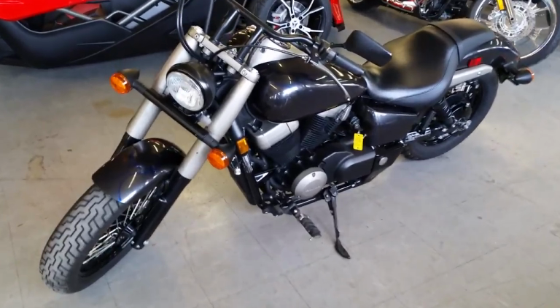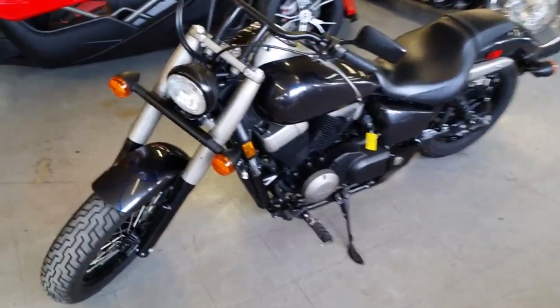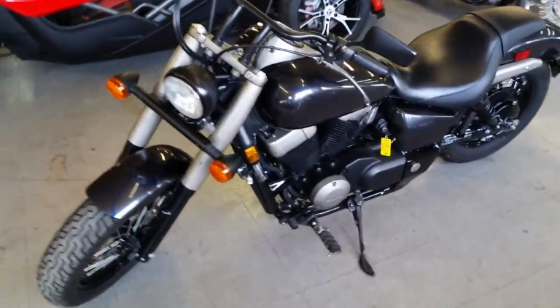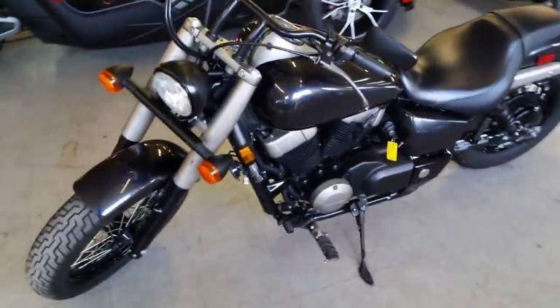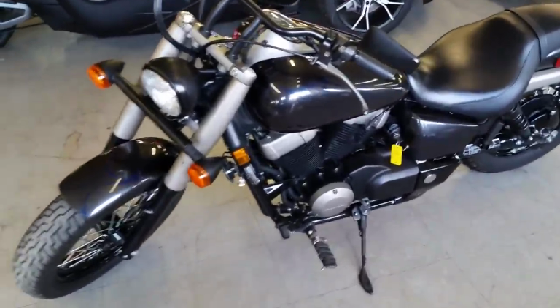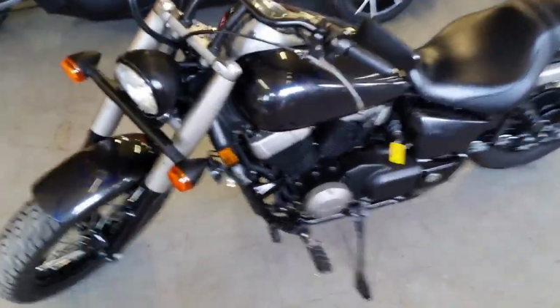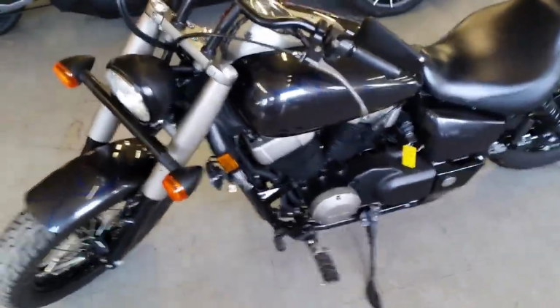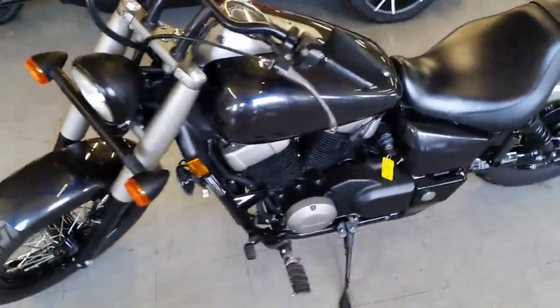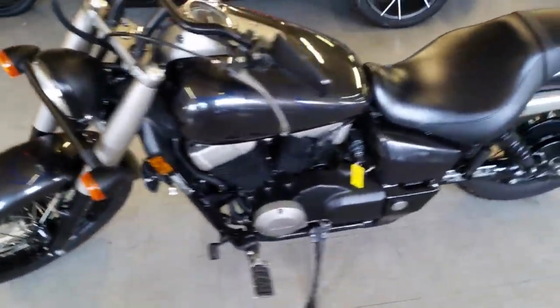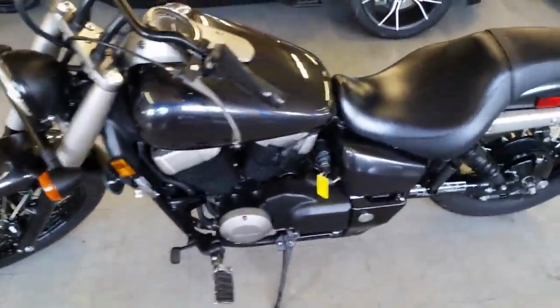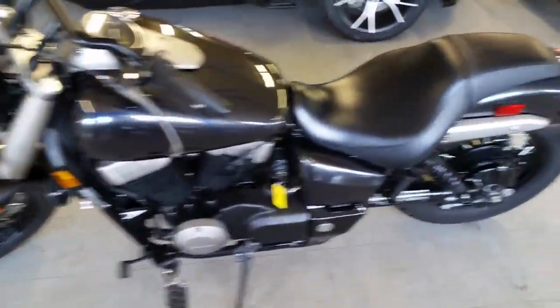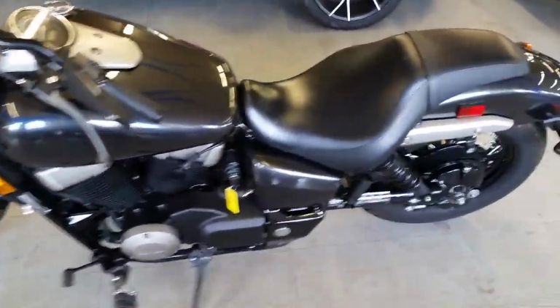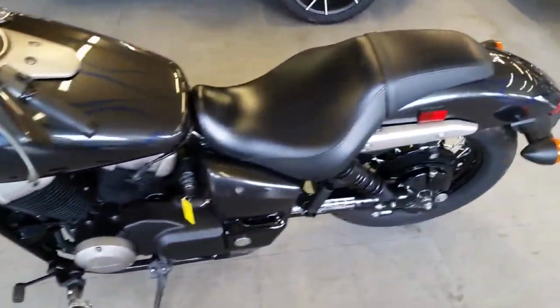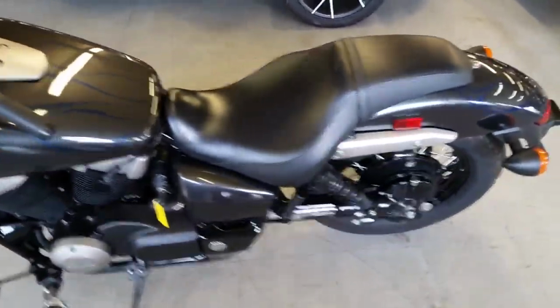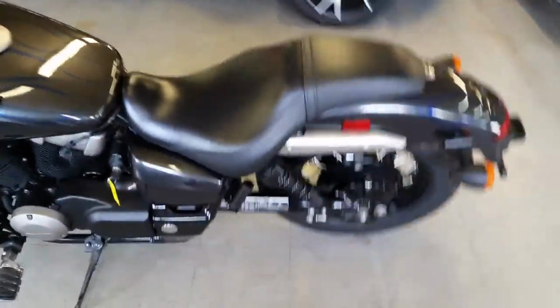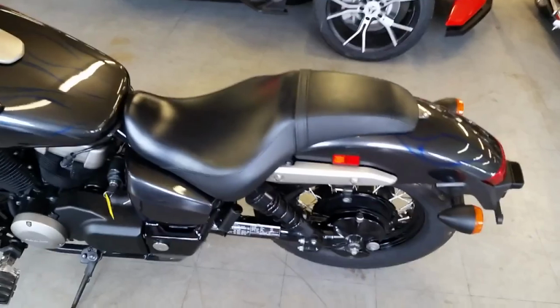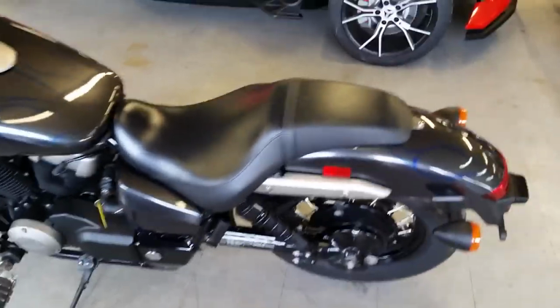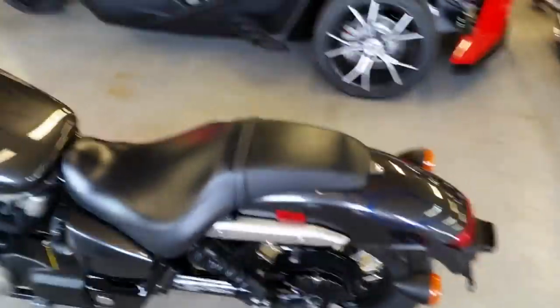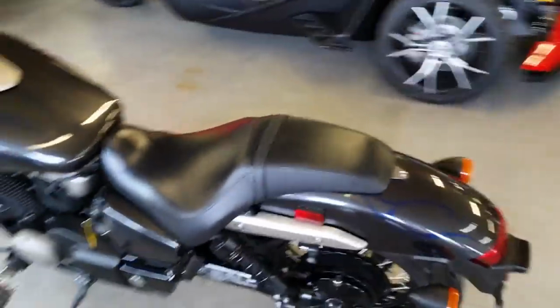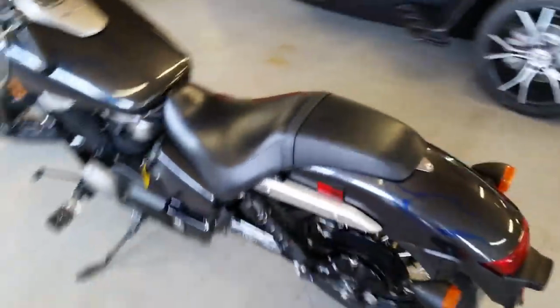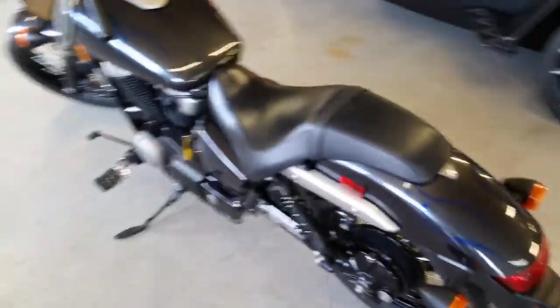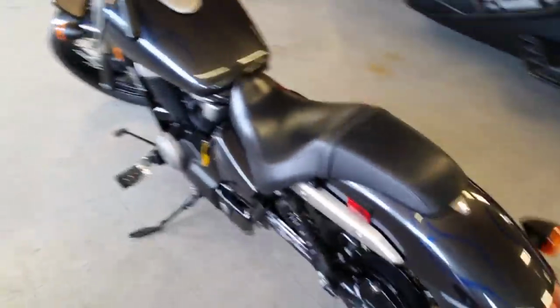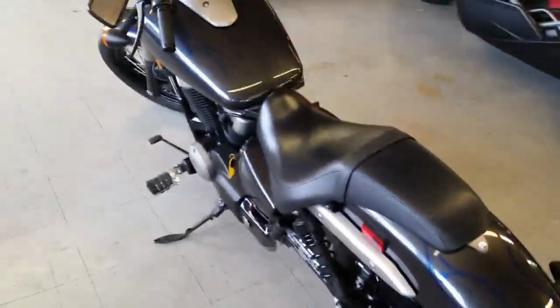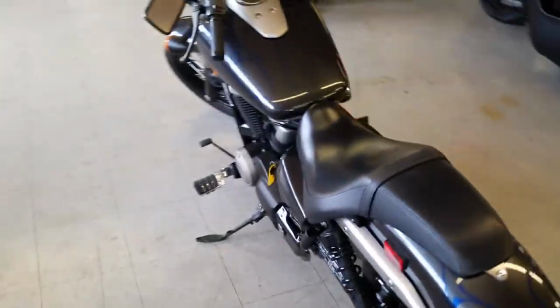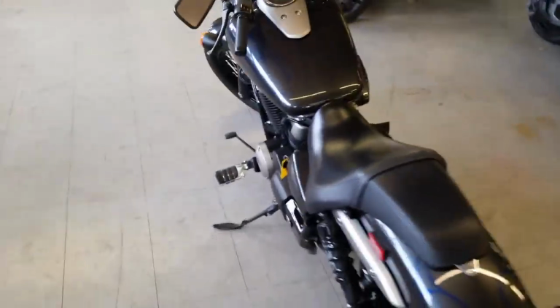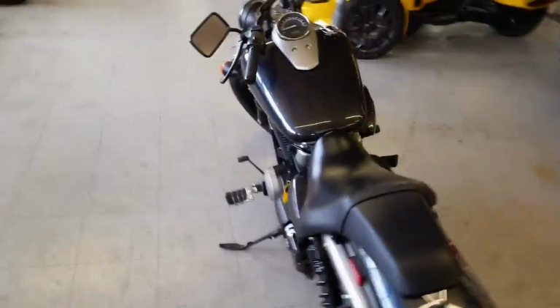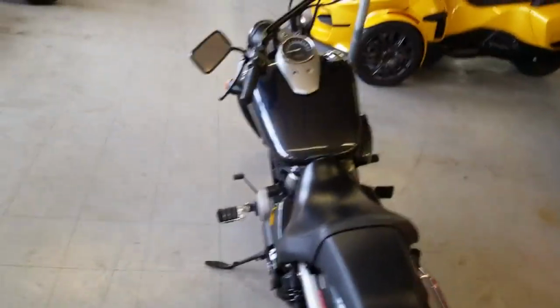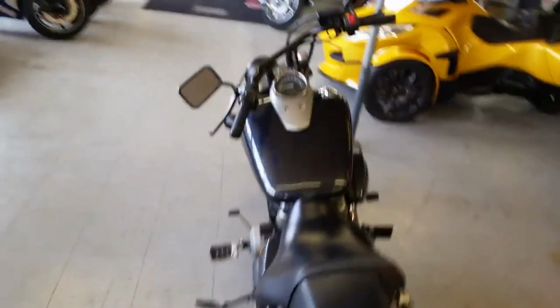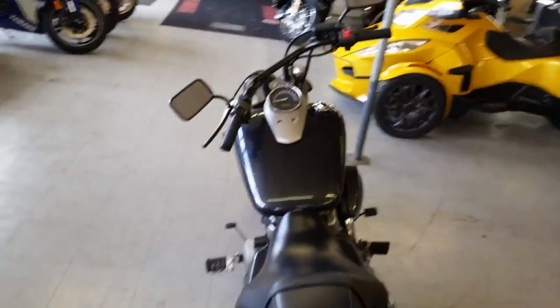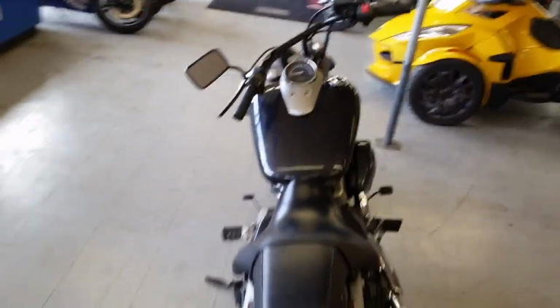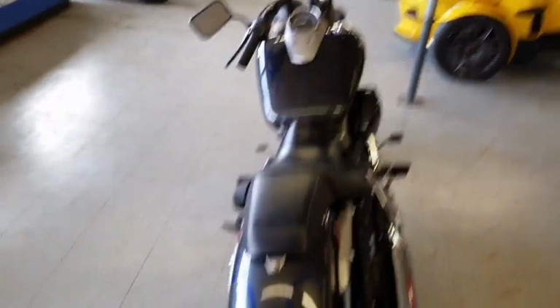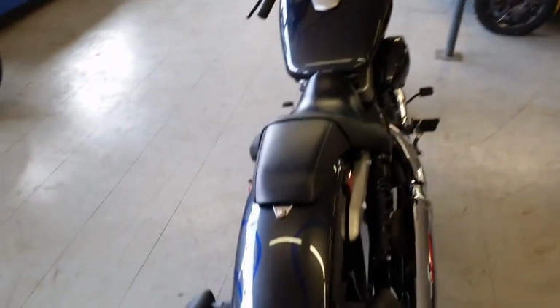2012 Honda Shadow 750 Phantom Edition for sale for only $59.99. Nice clean 750 Phantom with only 6,081 miles.